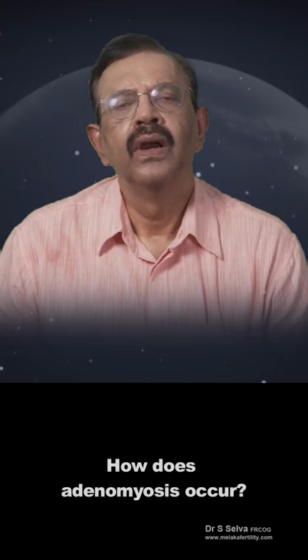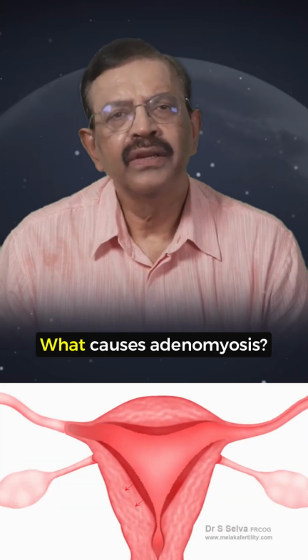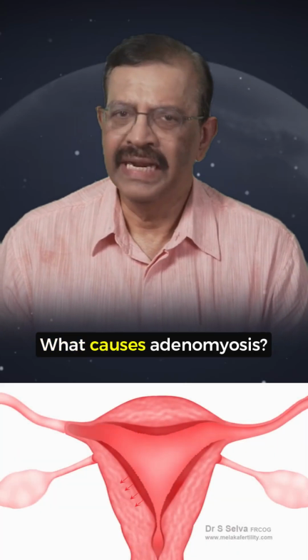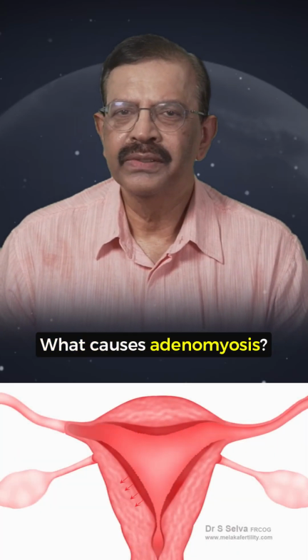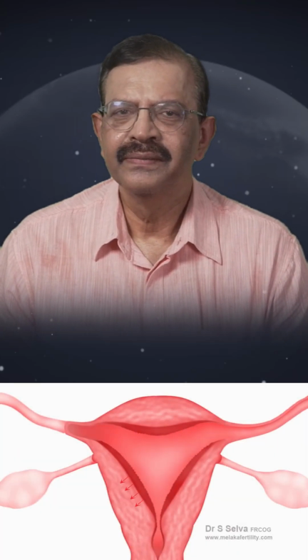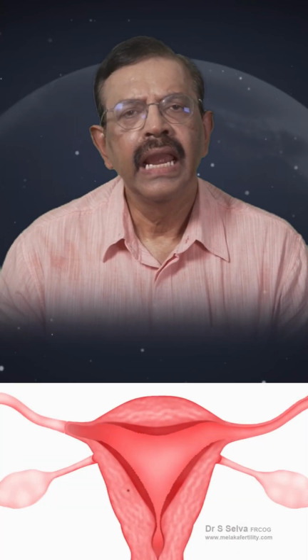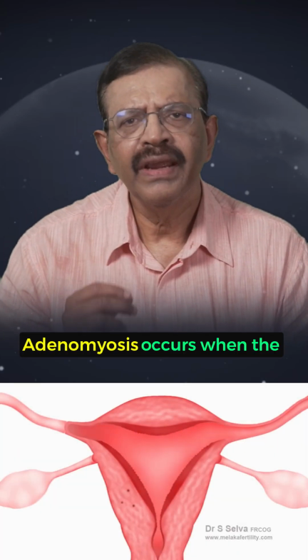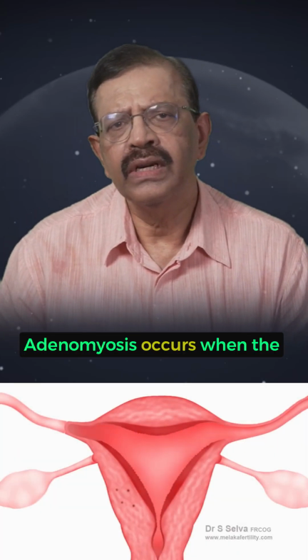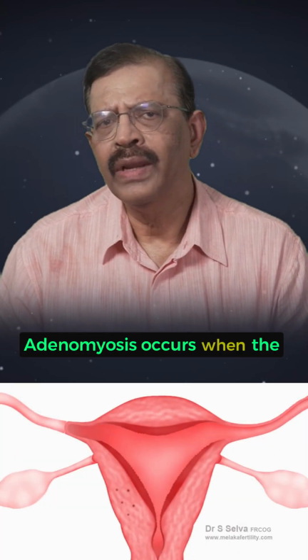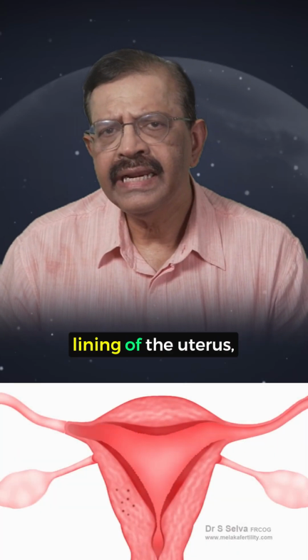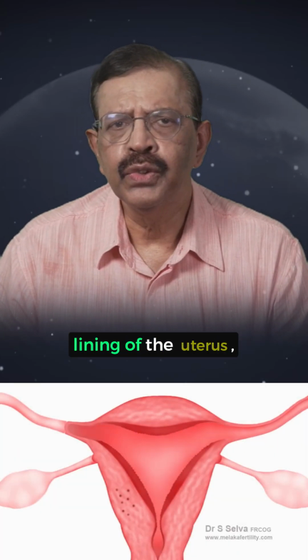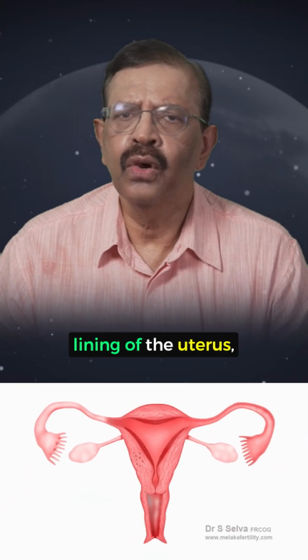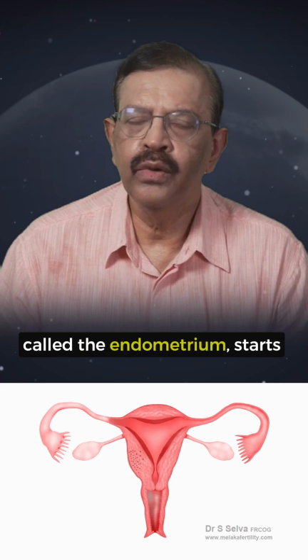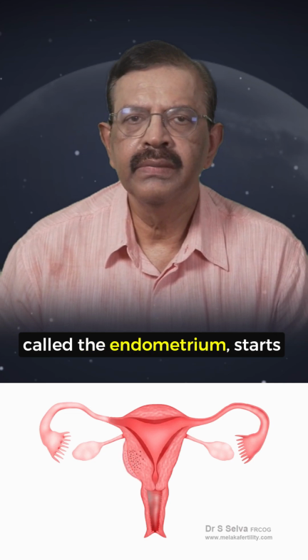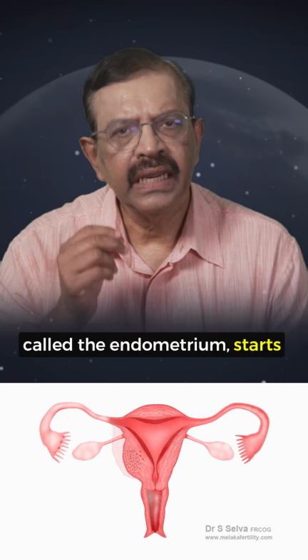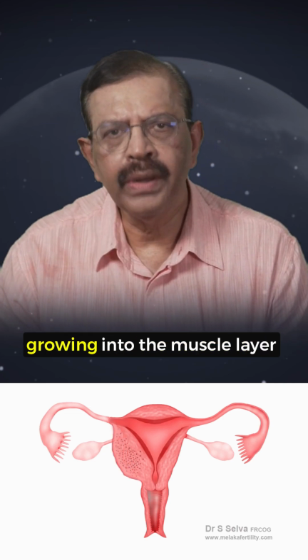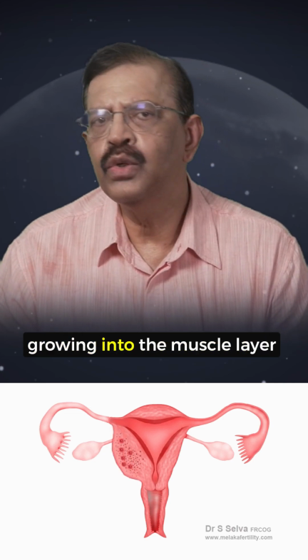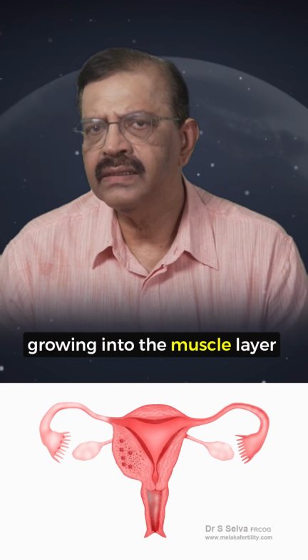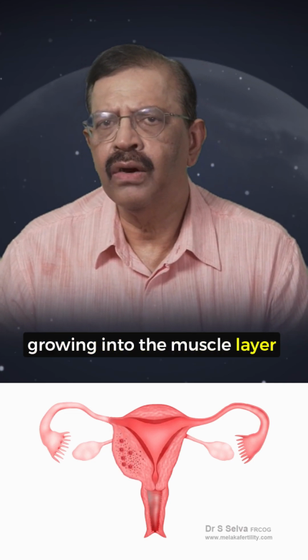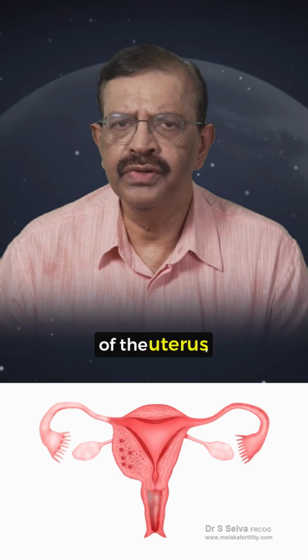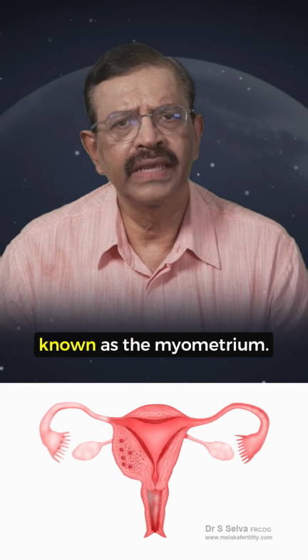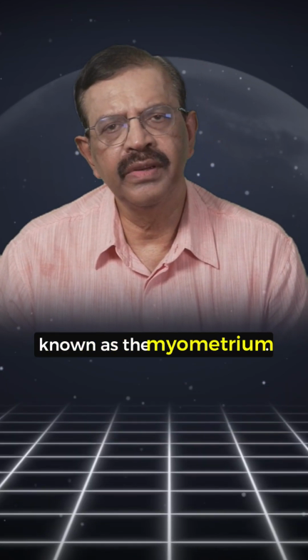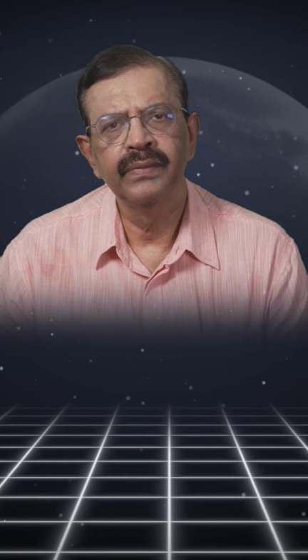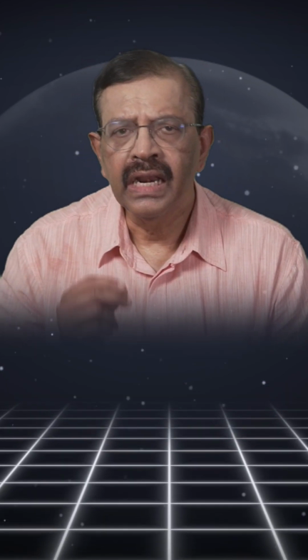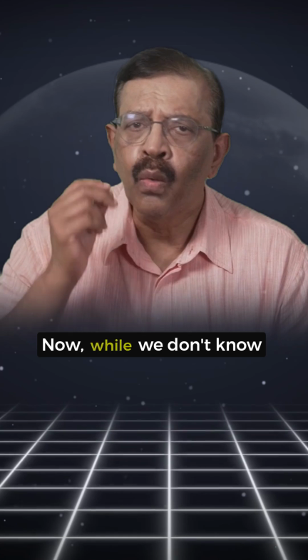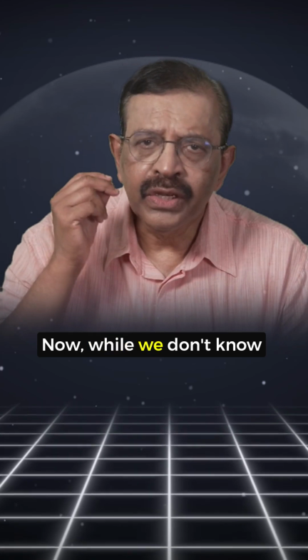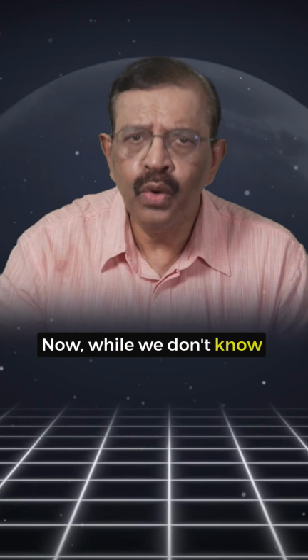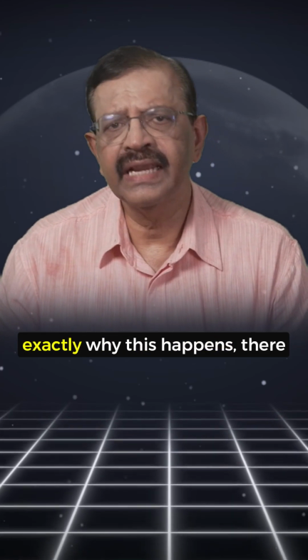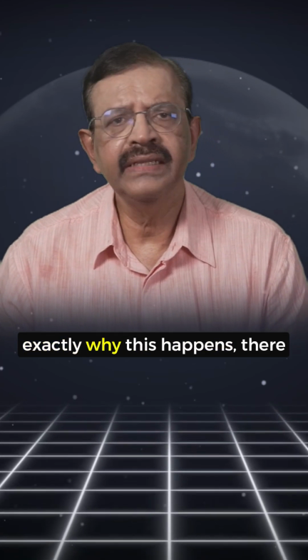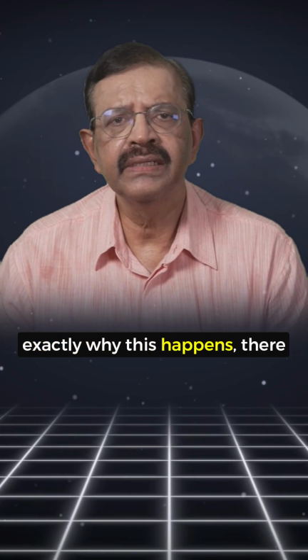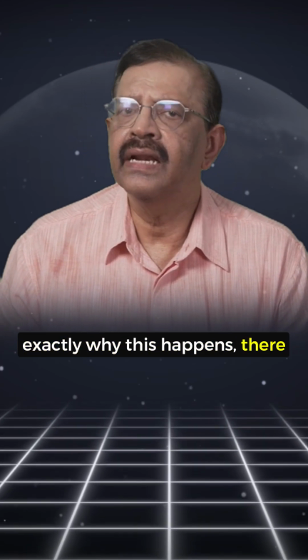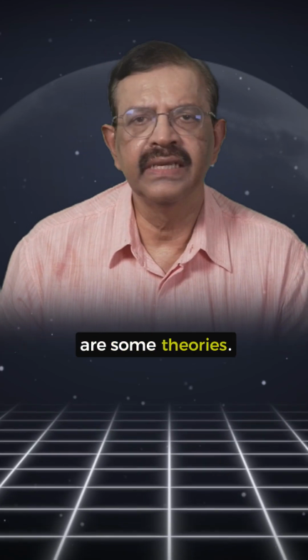What causes Adenomyosis? Adenomyosis occurs when the lining of the uterus, called the endometrium, starts growing into the muscle layer of the uterus, known as the myometrium. While we don't know exactly why this happens, there are some theories.